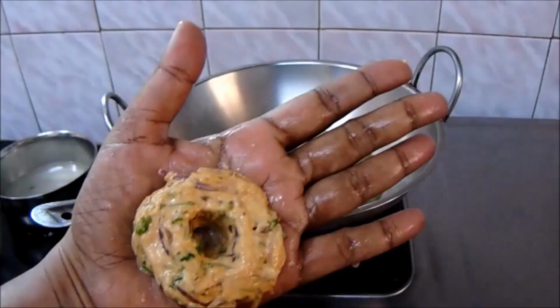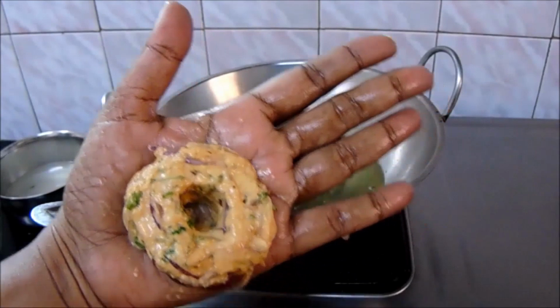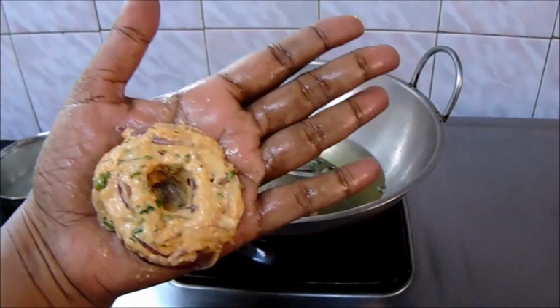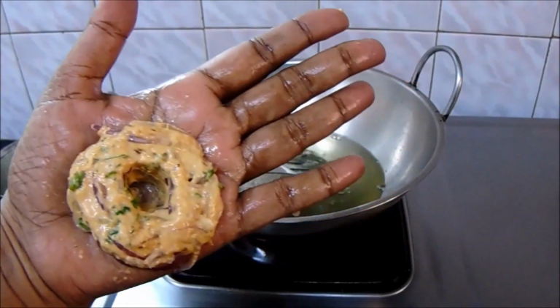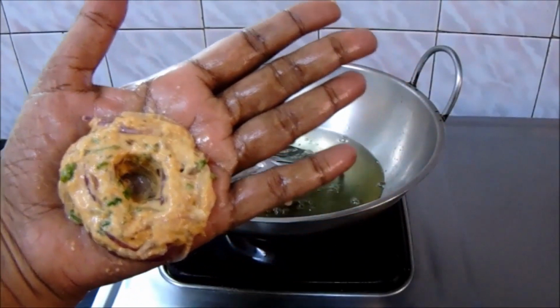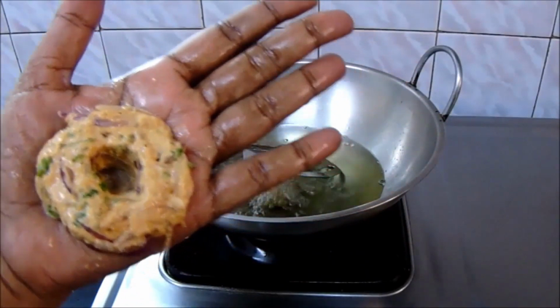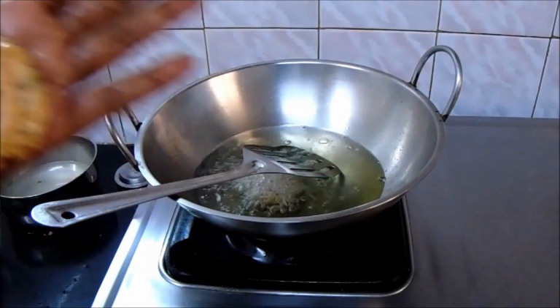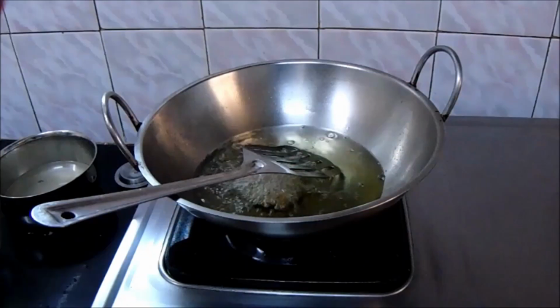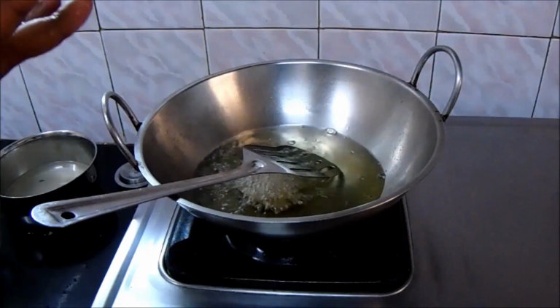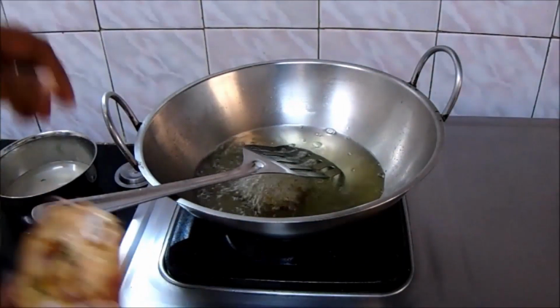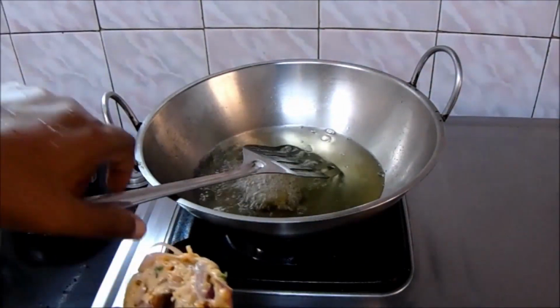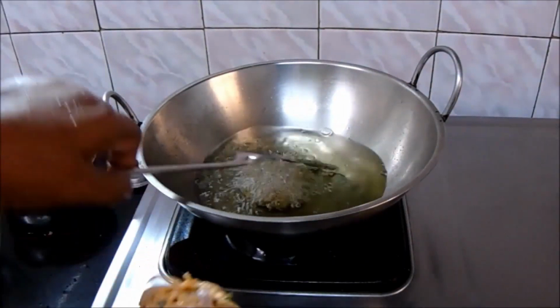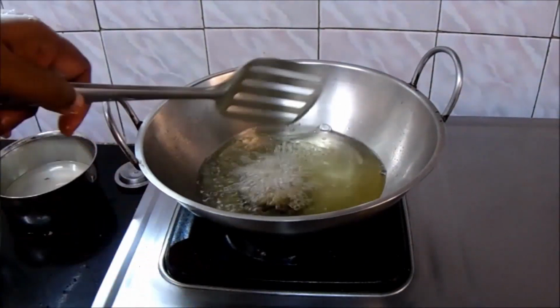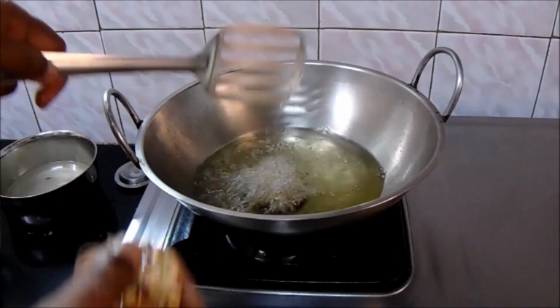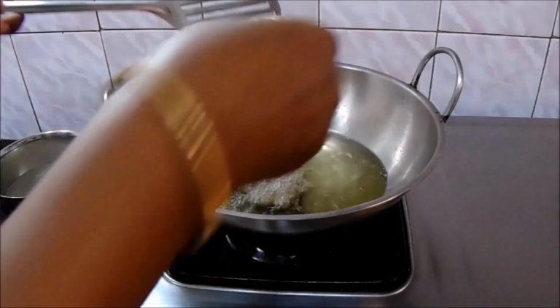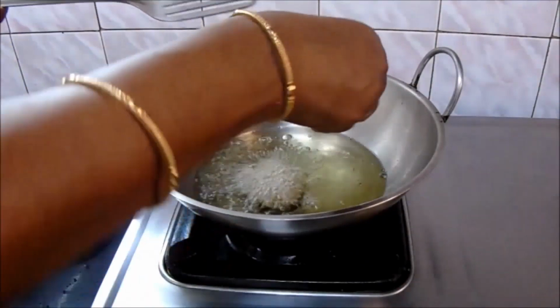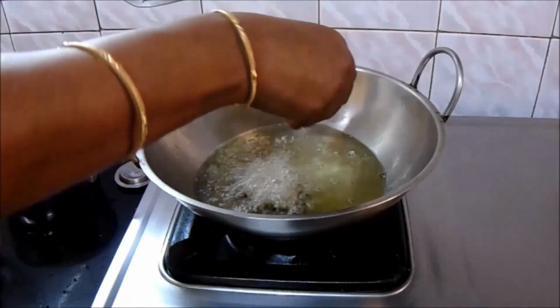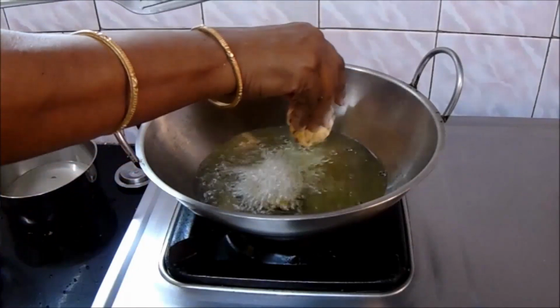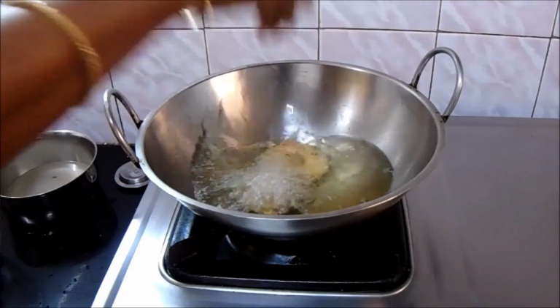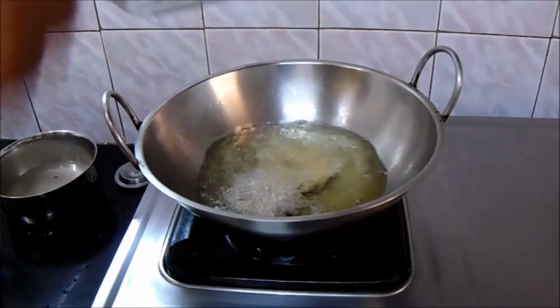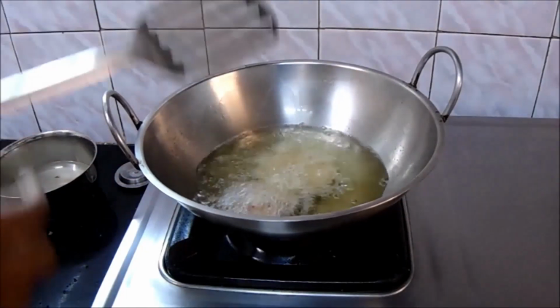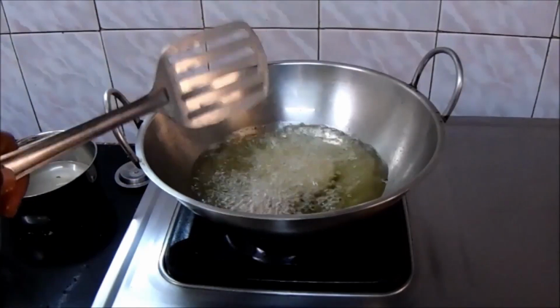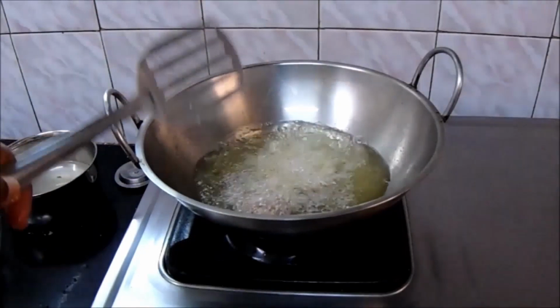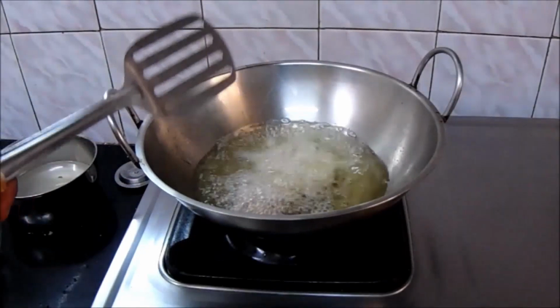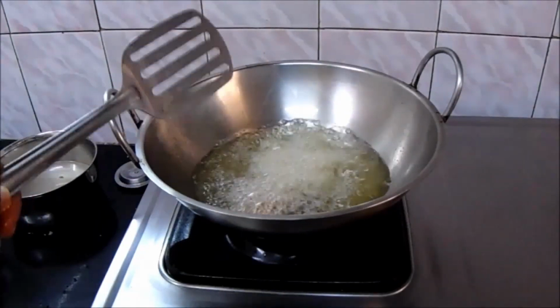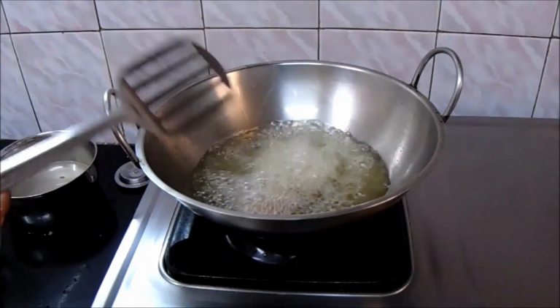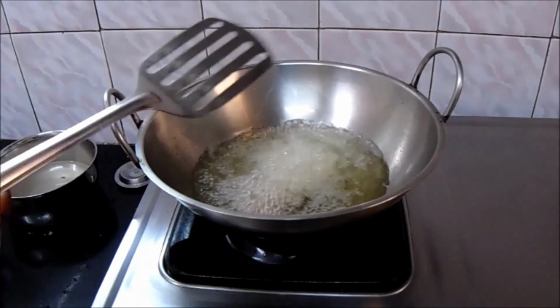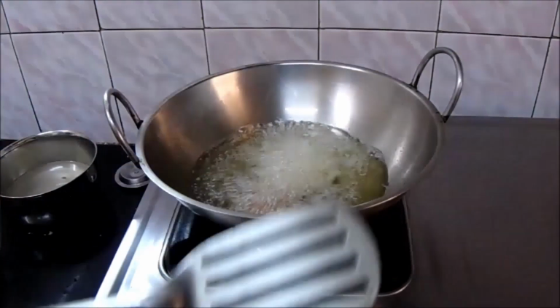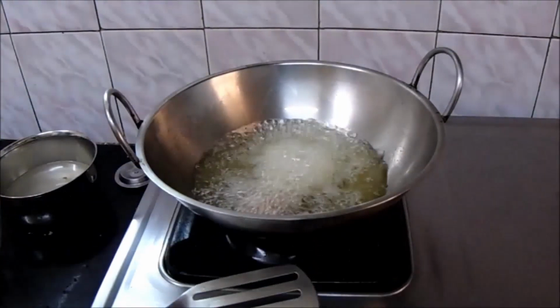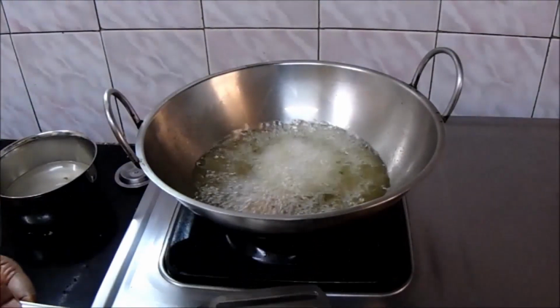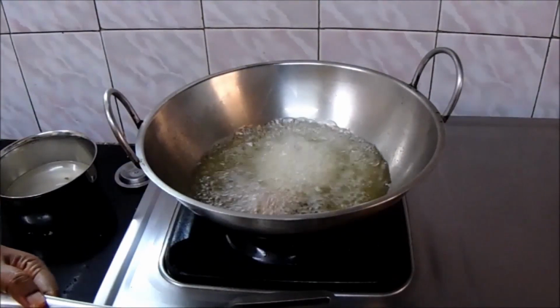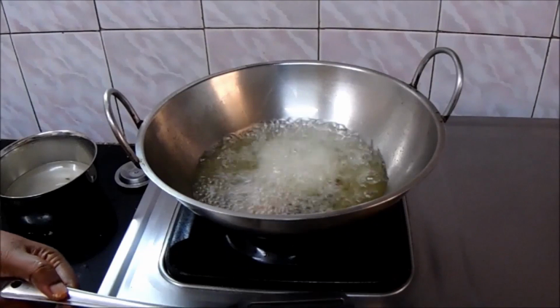Grease your hand with water, prepare the mixture in the vada shape, and deep fry it in oil. Fry it well until they turn golden brown on both sides.